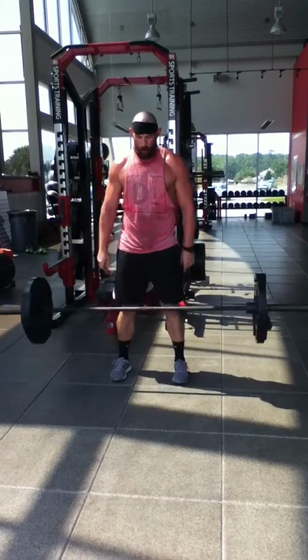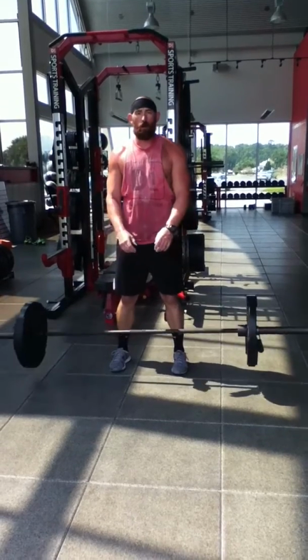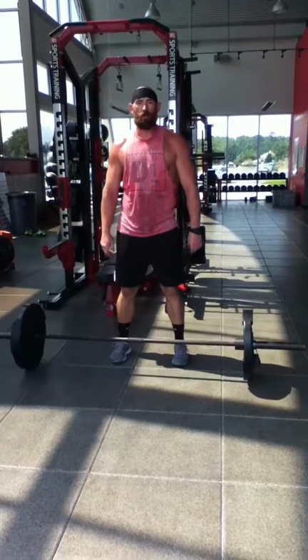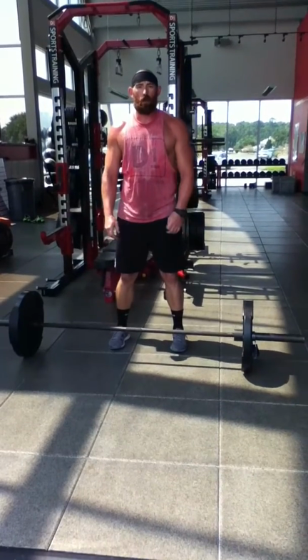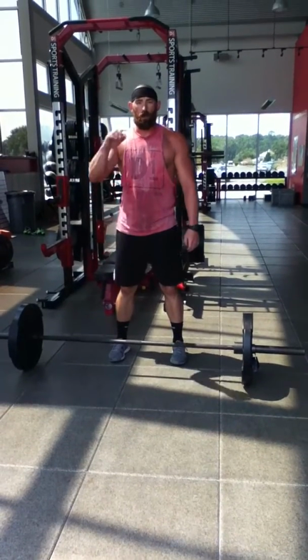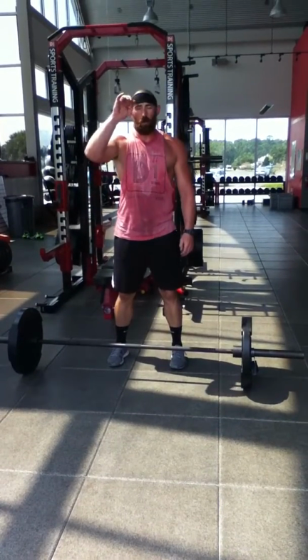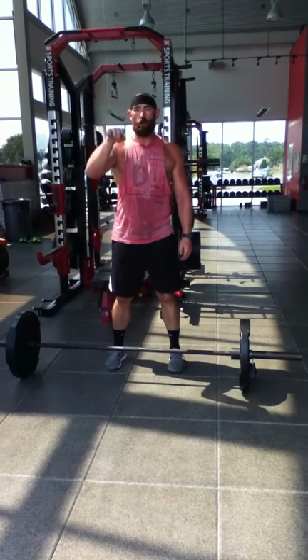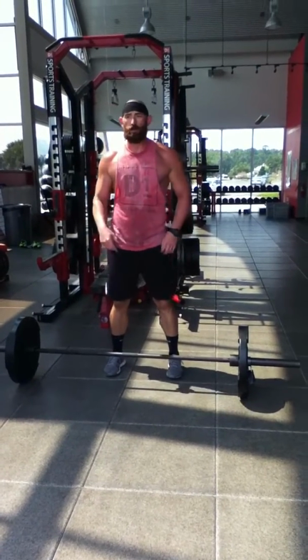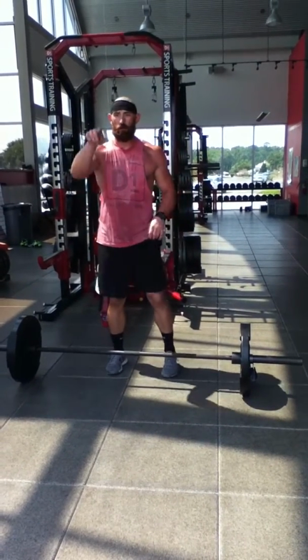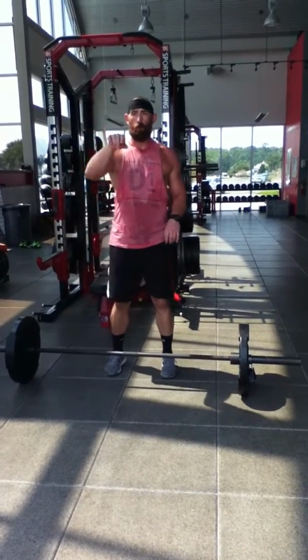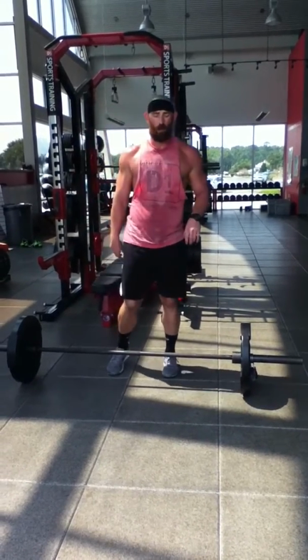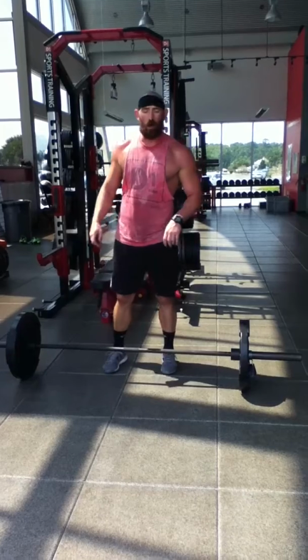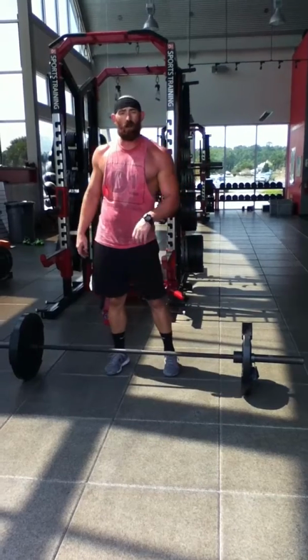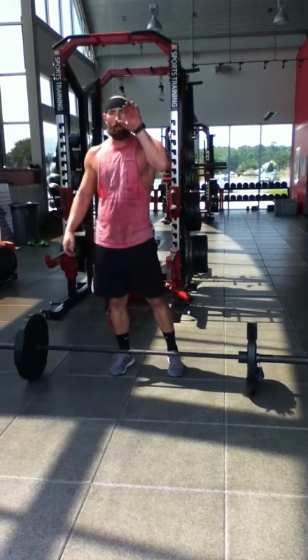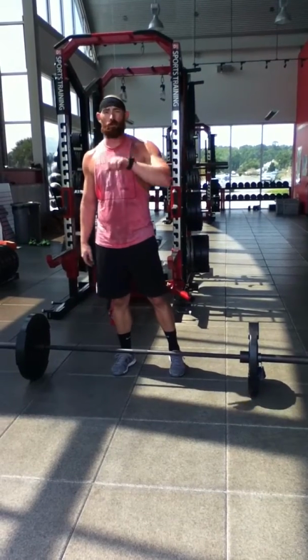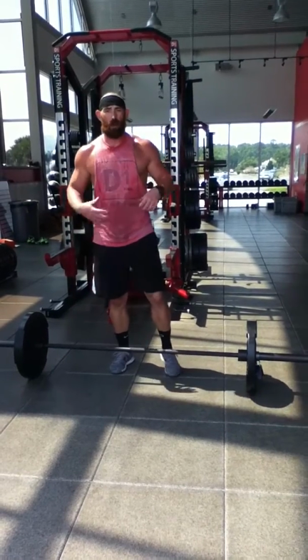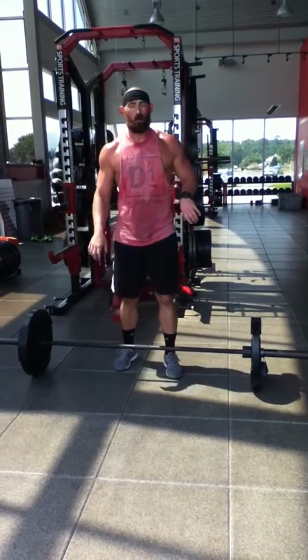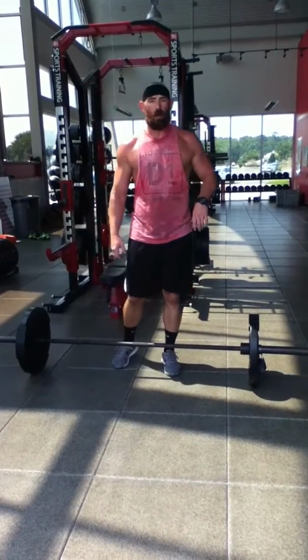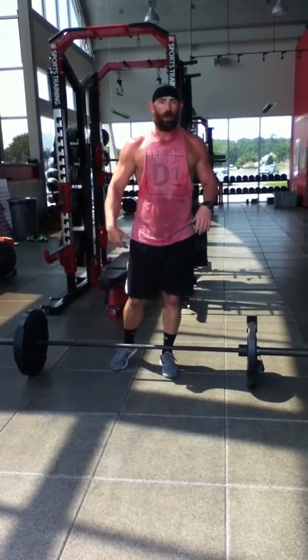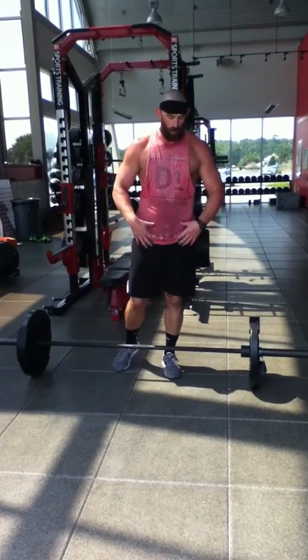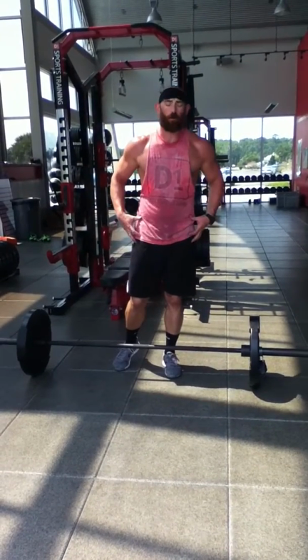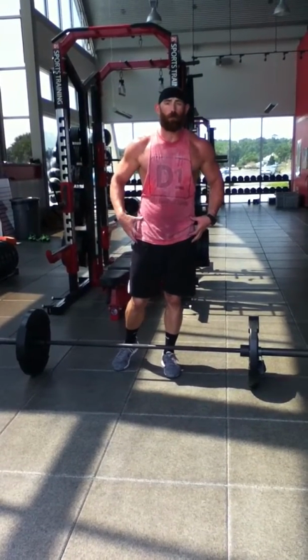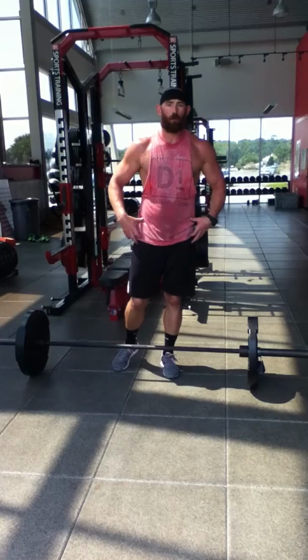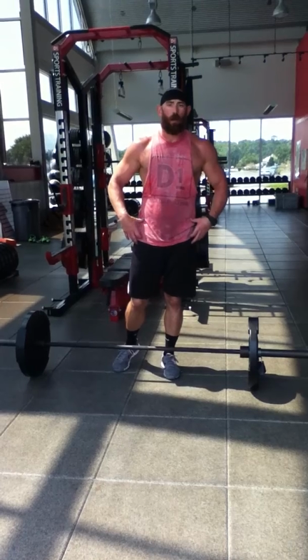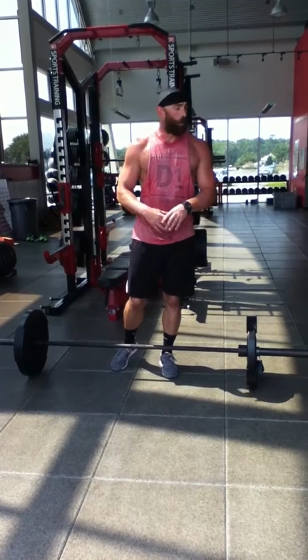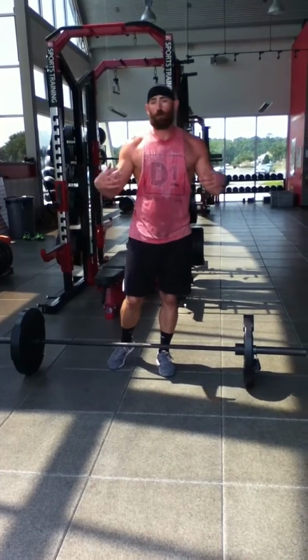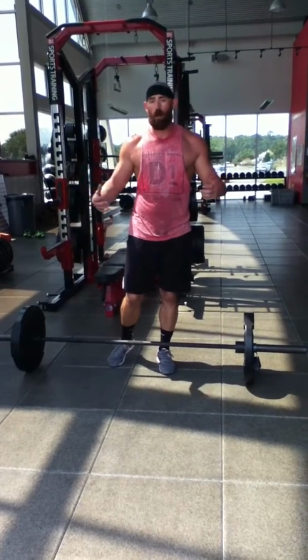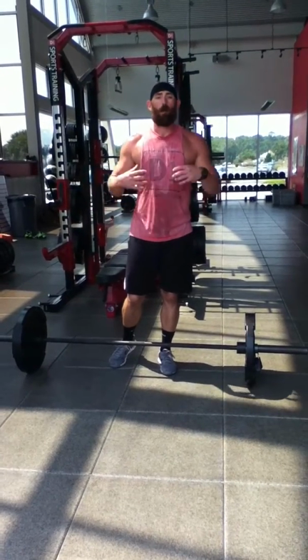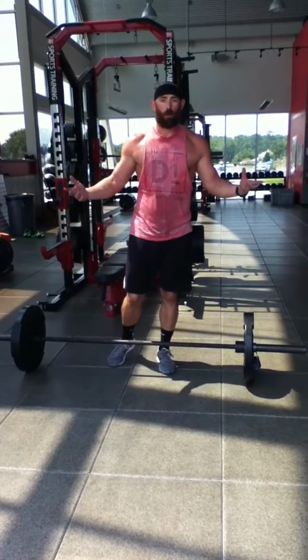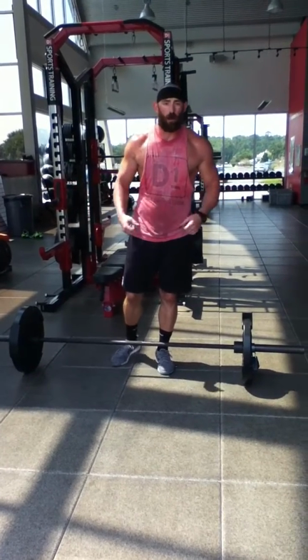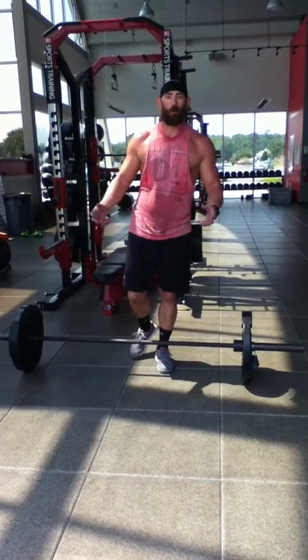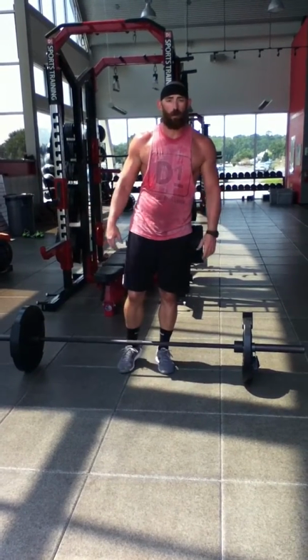It also helps a lot of times if you pick a point about eye level and stare straight ahead. A lot of times that will help with balance. This creates a lot of explosion with the hips and hopefully it should make you jump higher and a little bit faster.